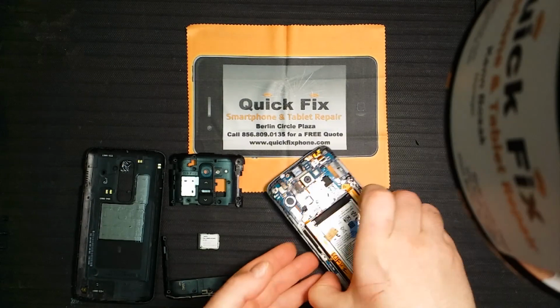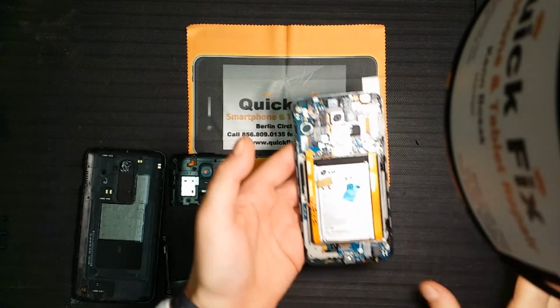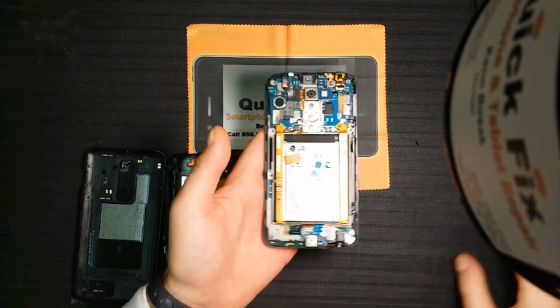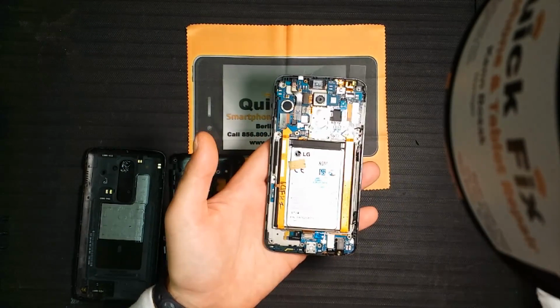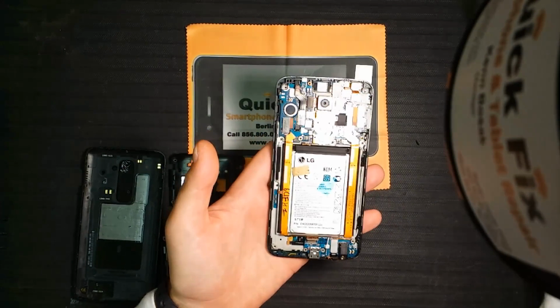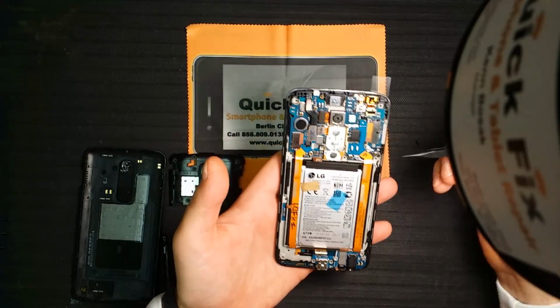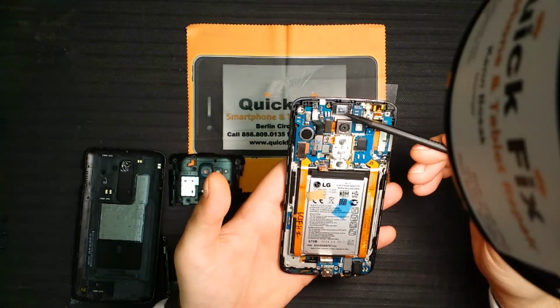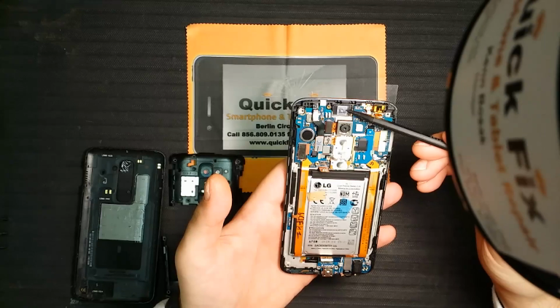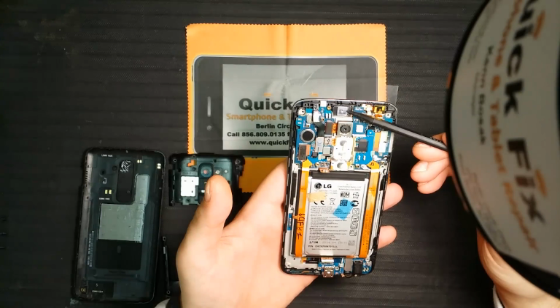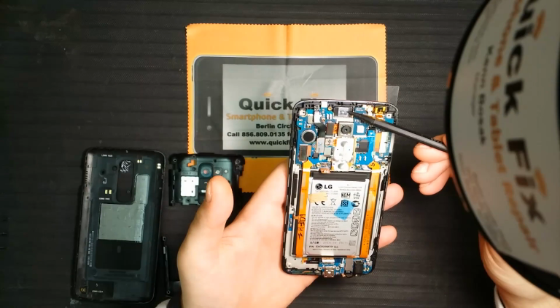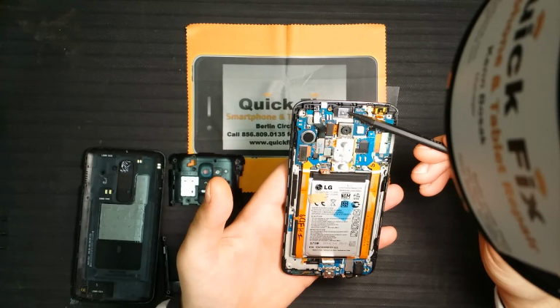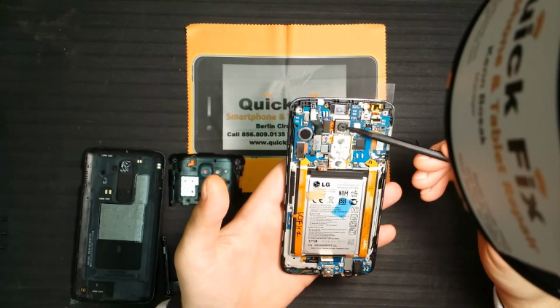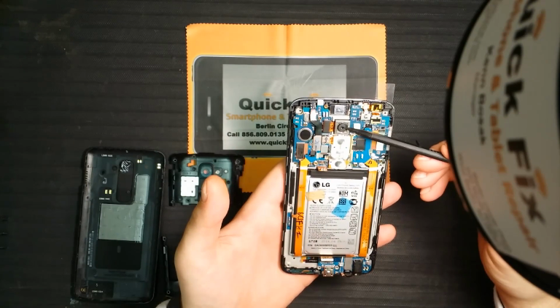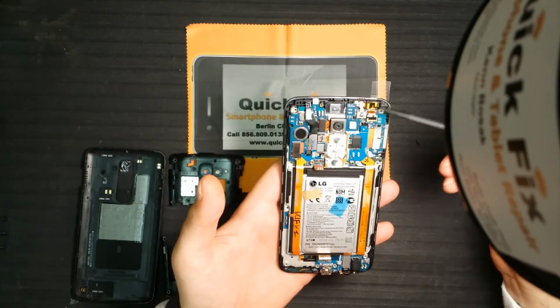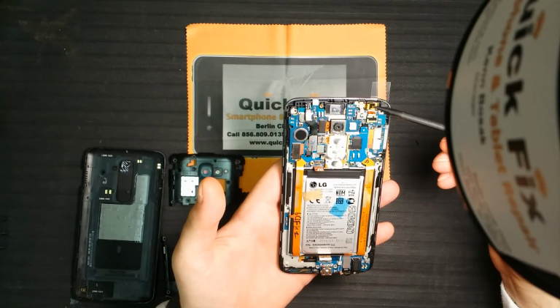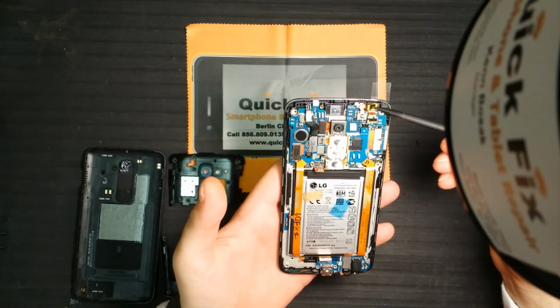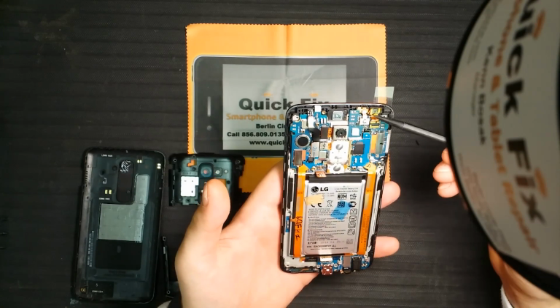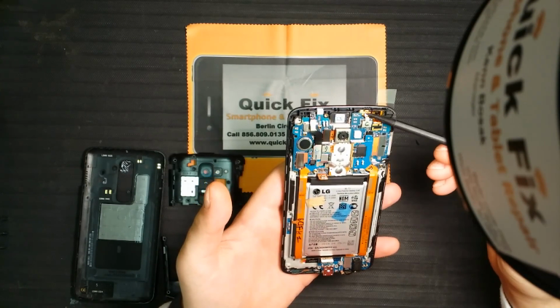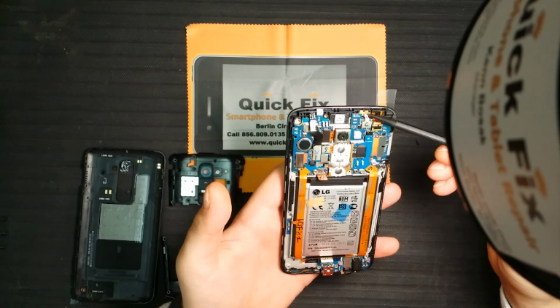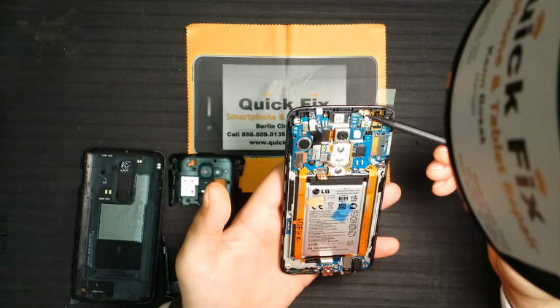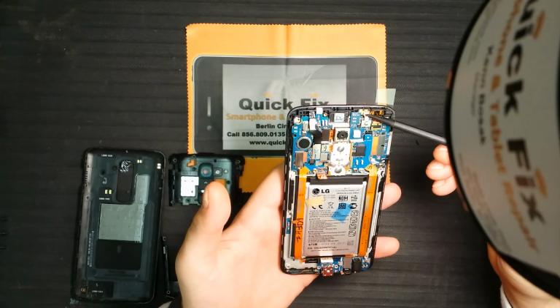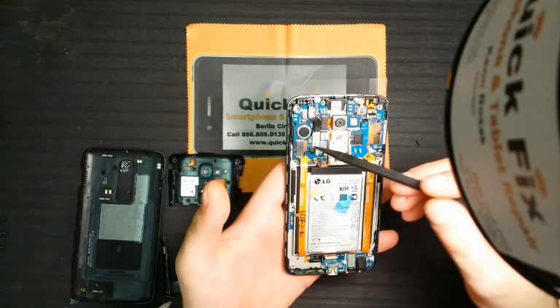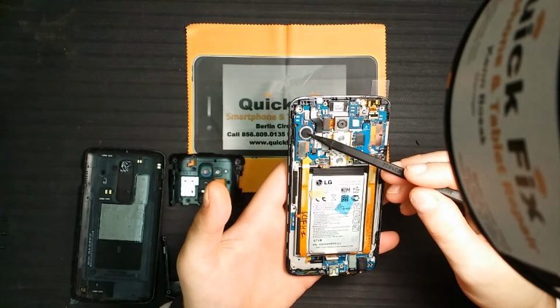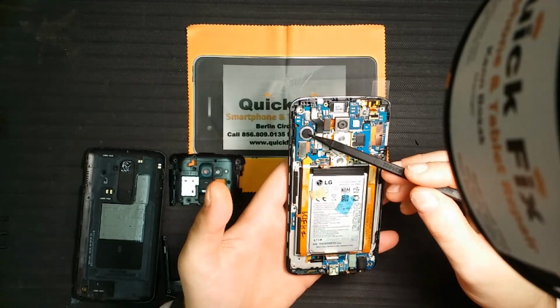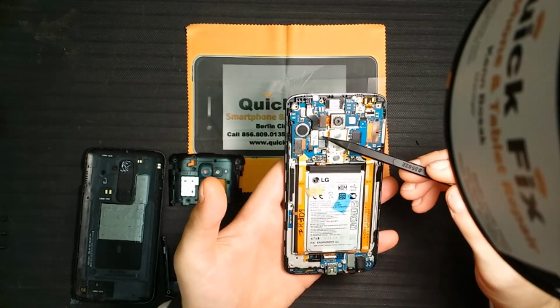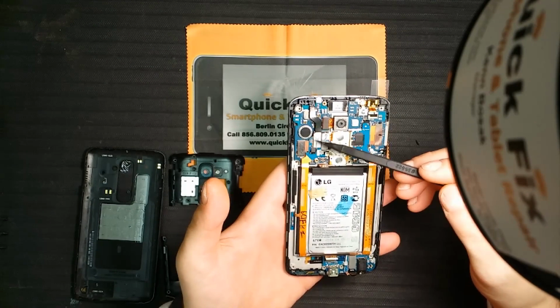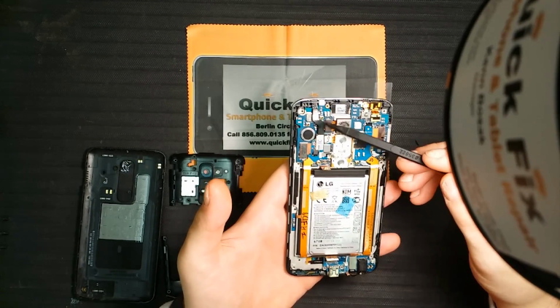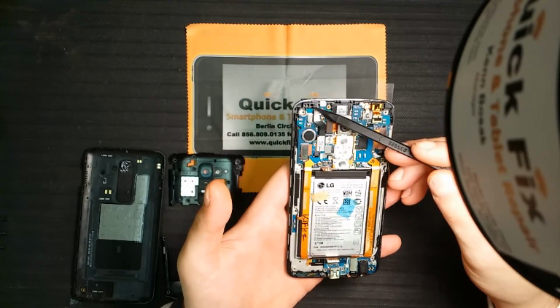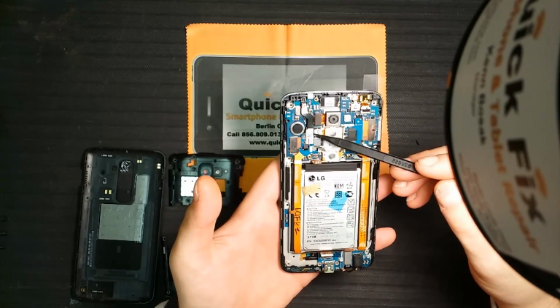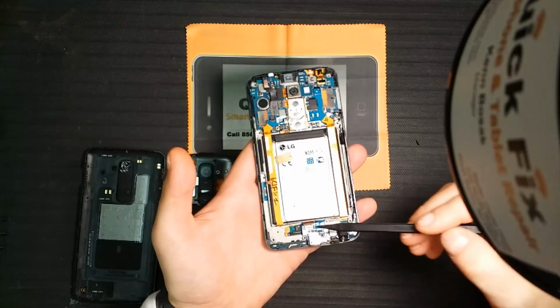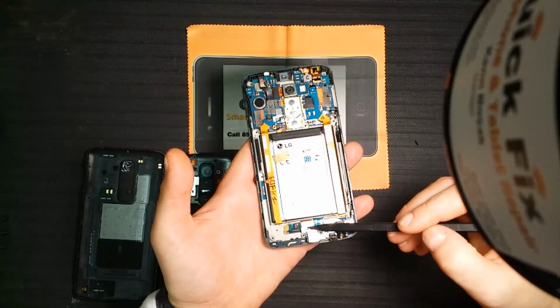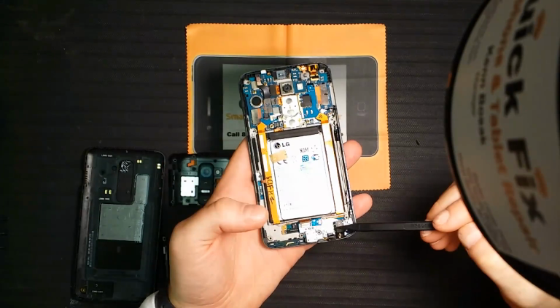So what we have is the LG G2: front ear speaker, back camera, front camera, proximity sensor and infrared blaster, the vibrate motor, the LCD connection, digitizer connection.